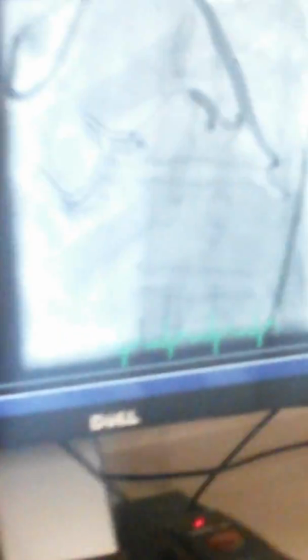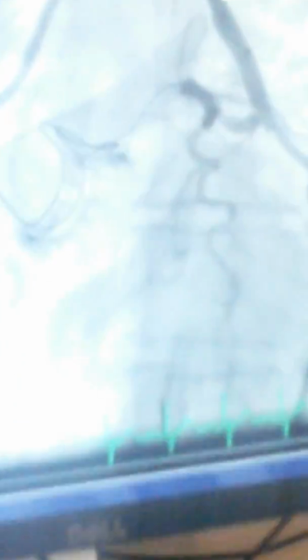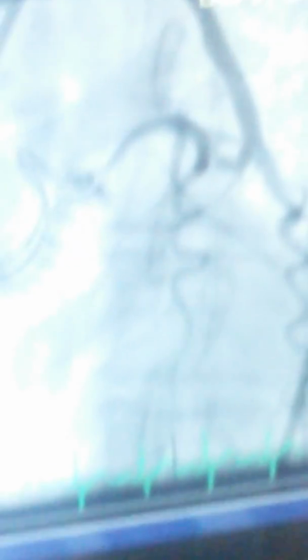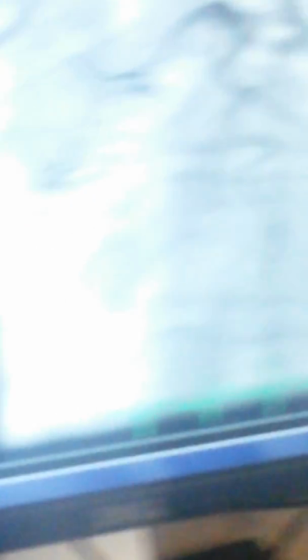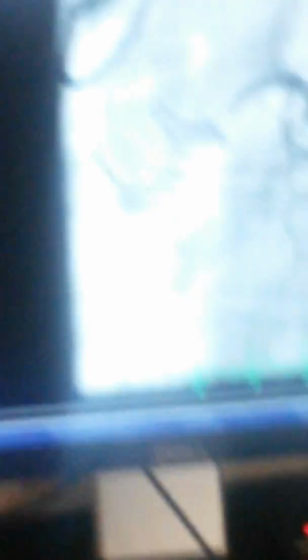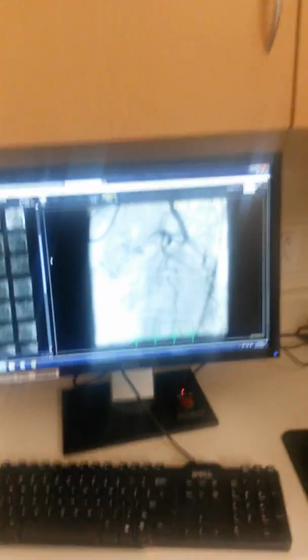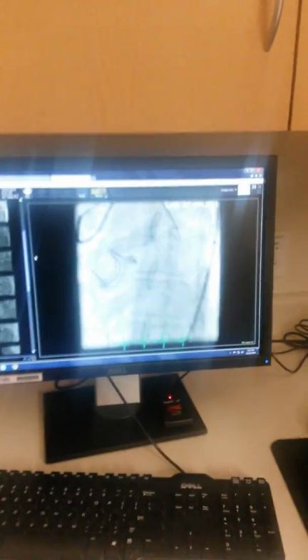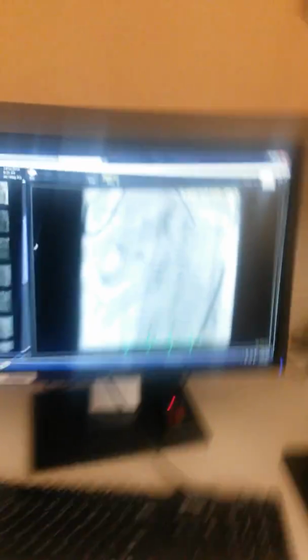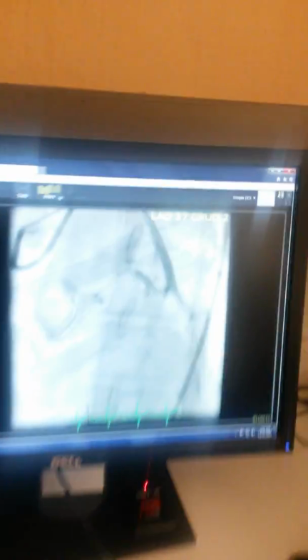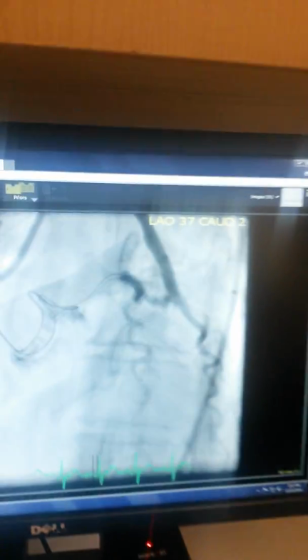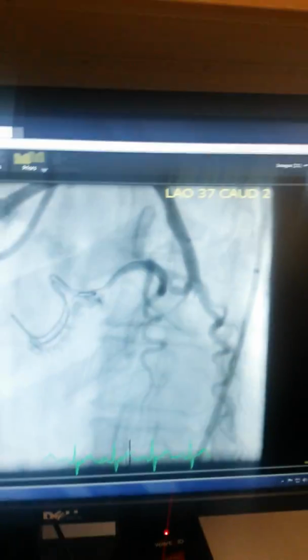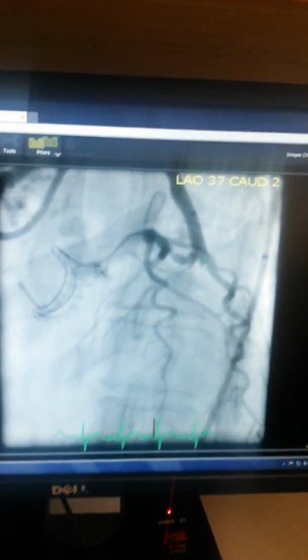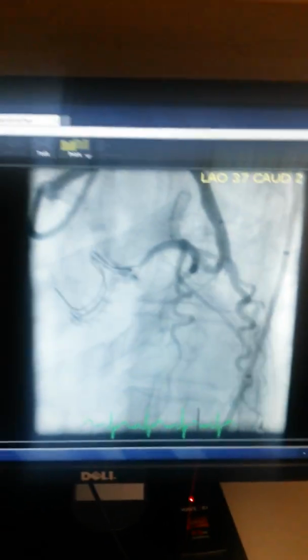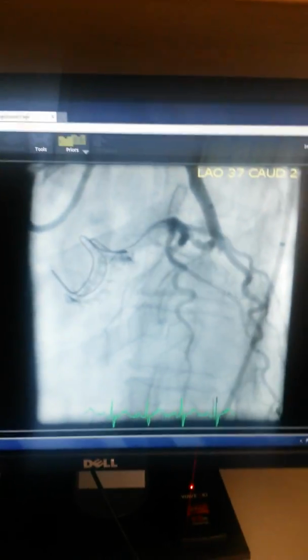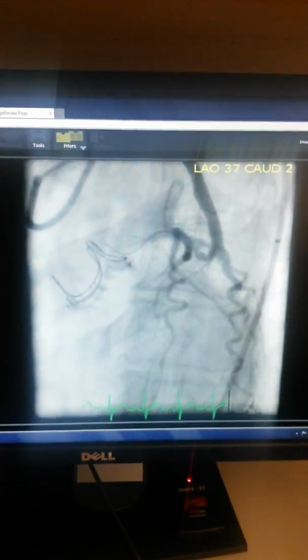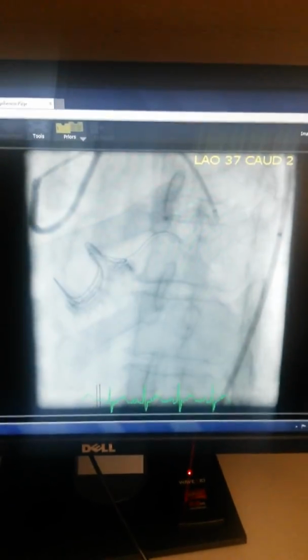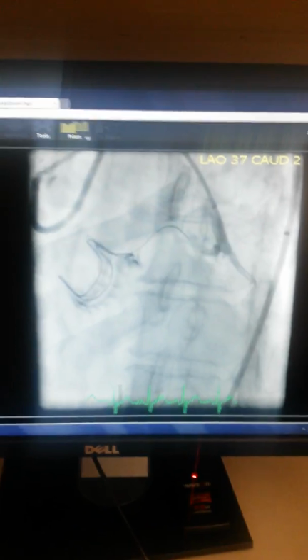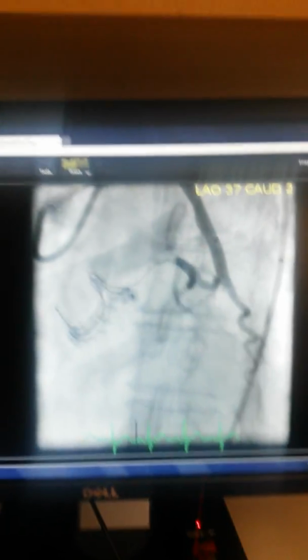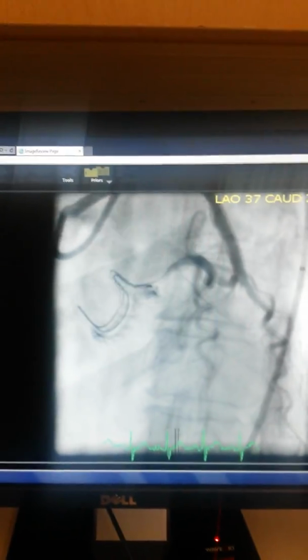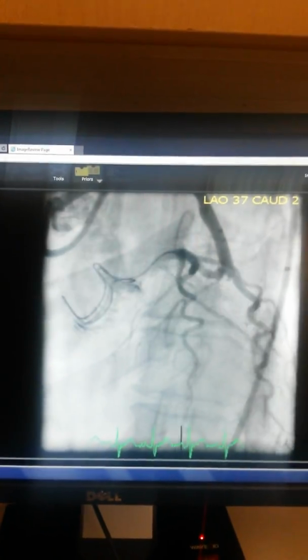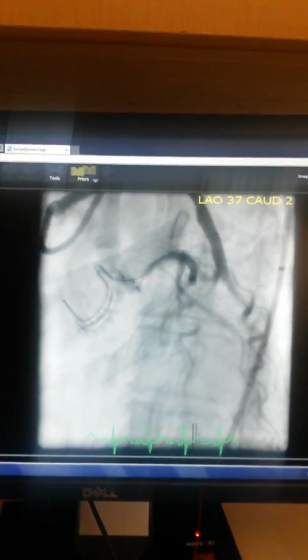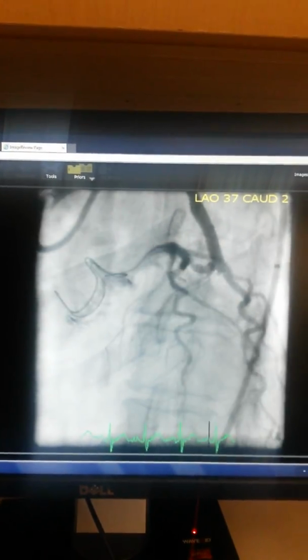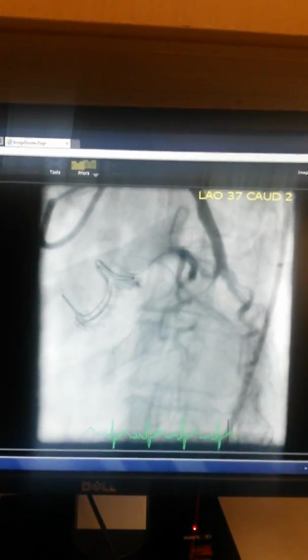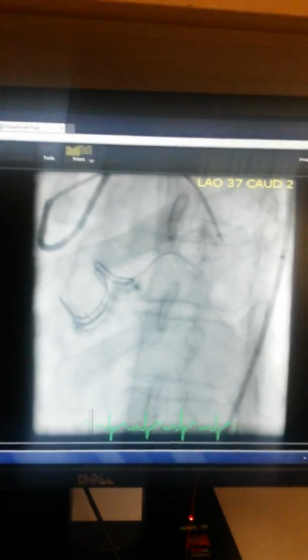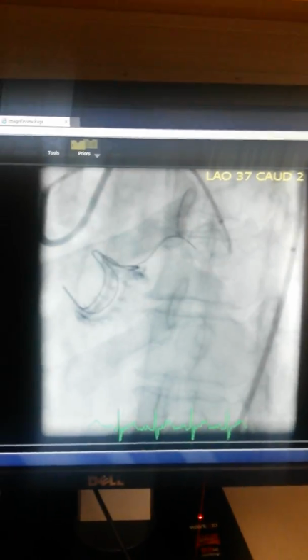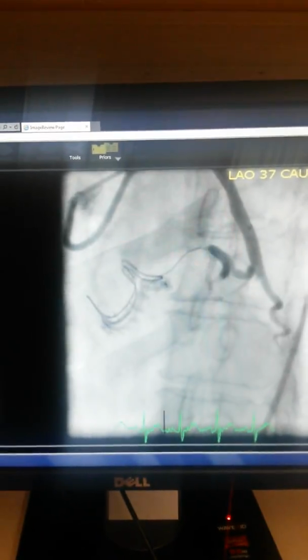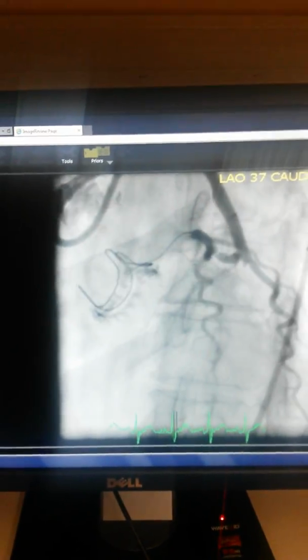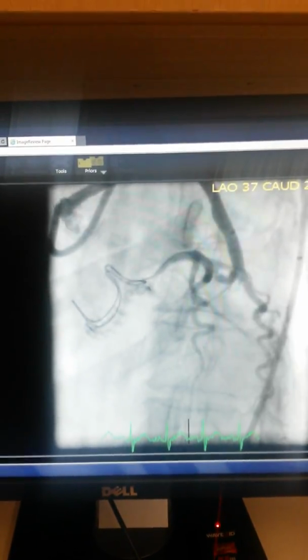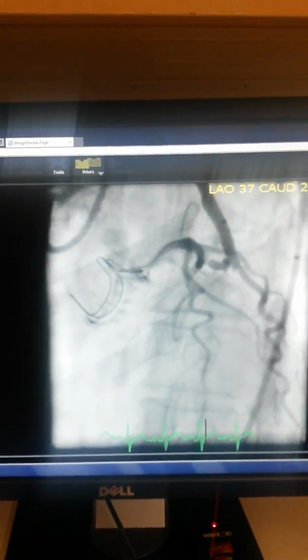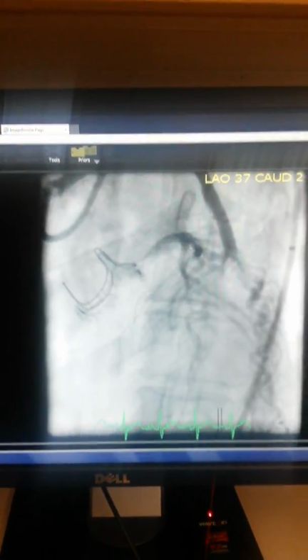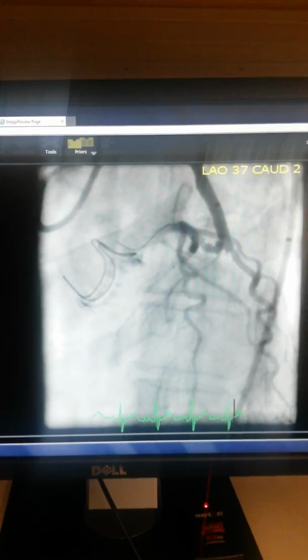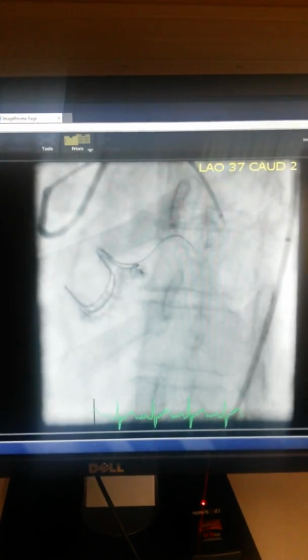Now it looks like the tail of that water is slipping a little bit with the valve opening. Is that true or false? It's hard to say, but it could be just the flow that's pulling that up.